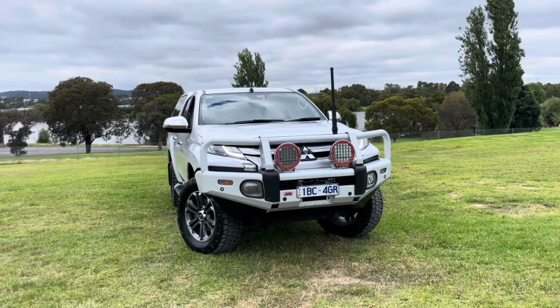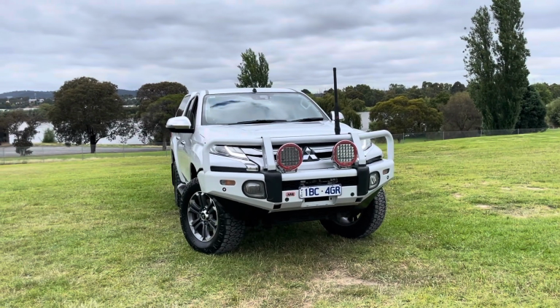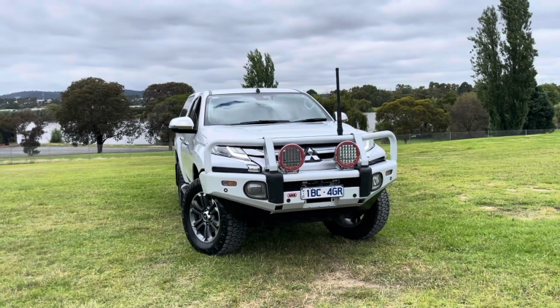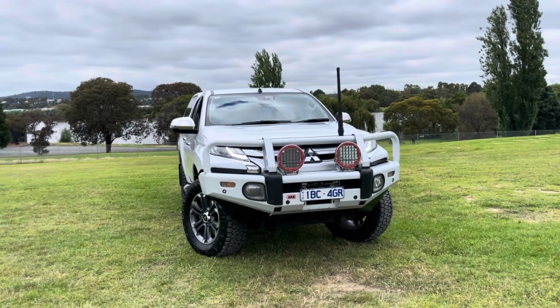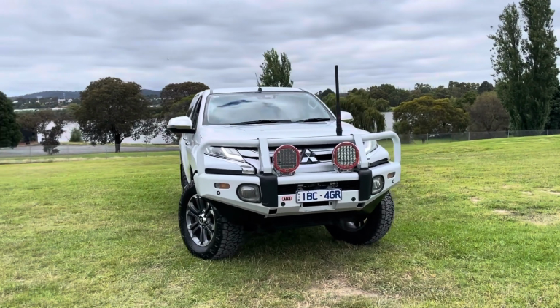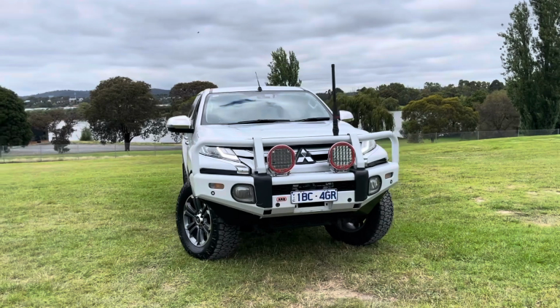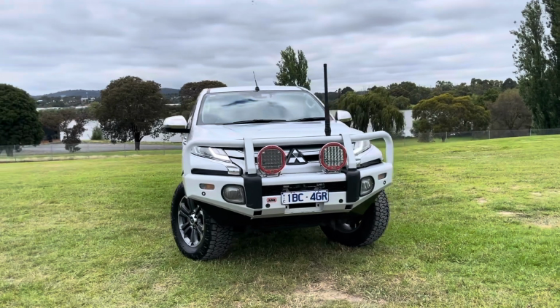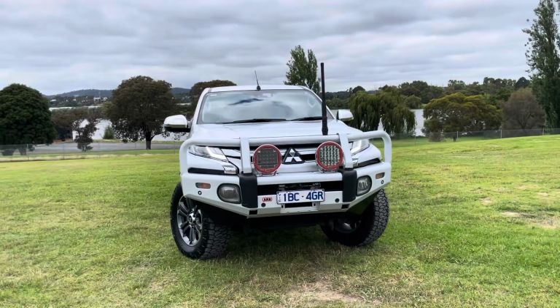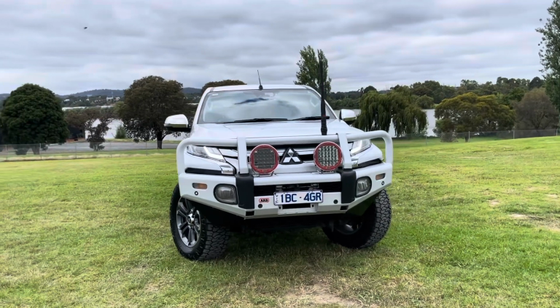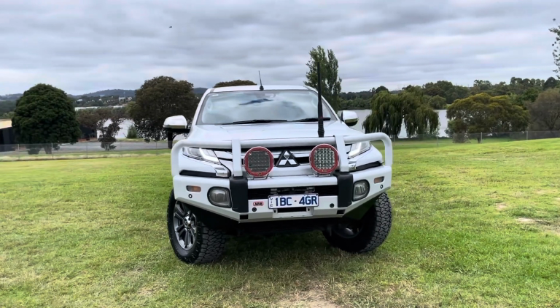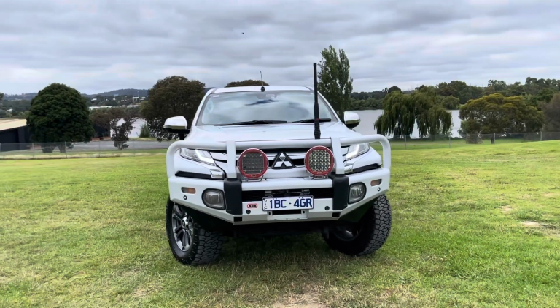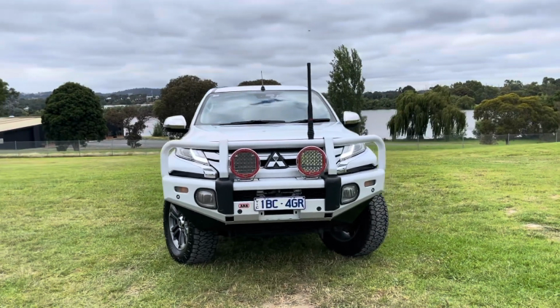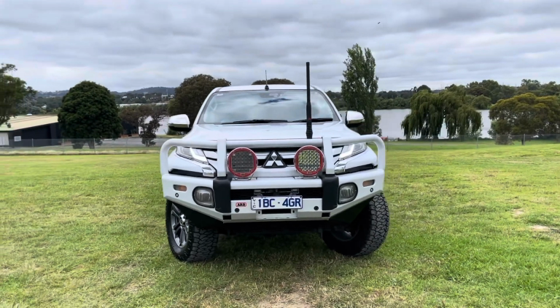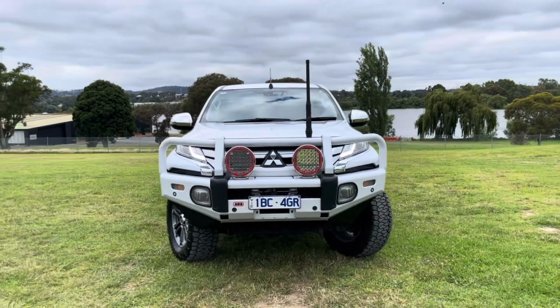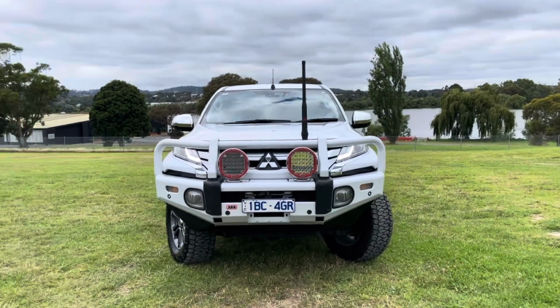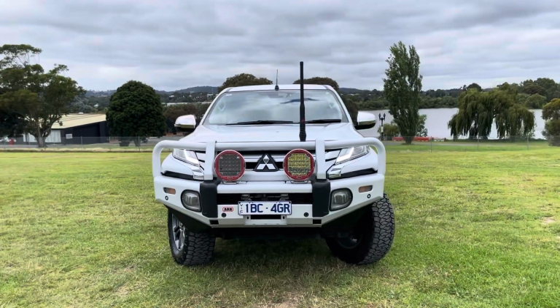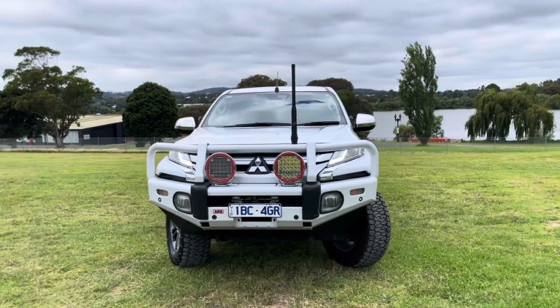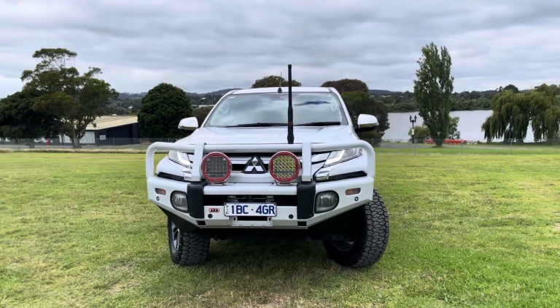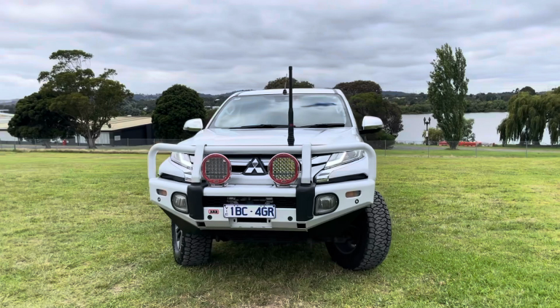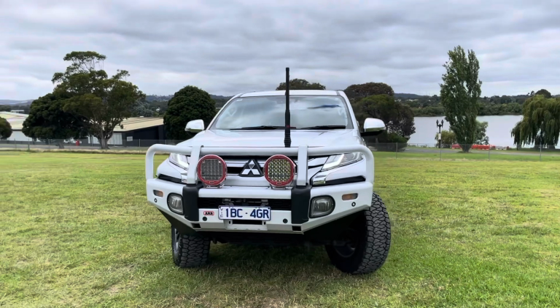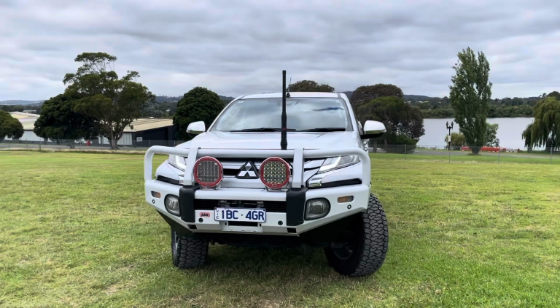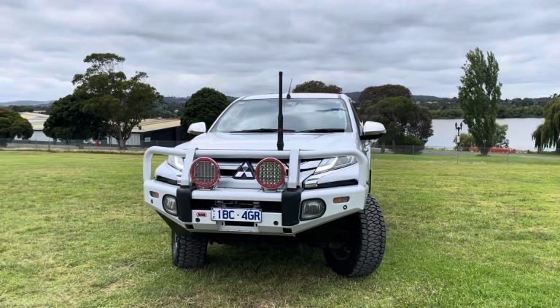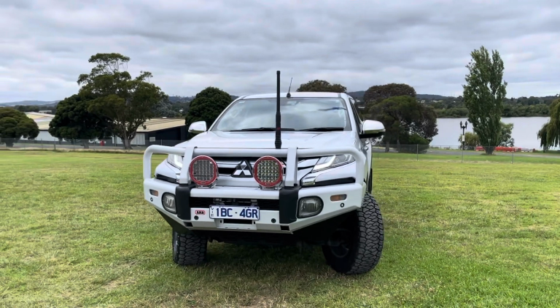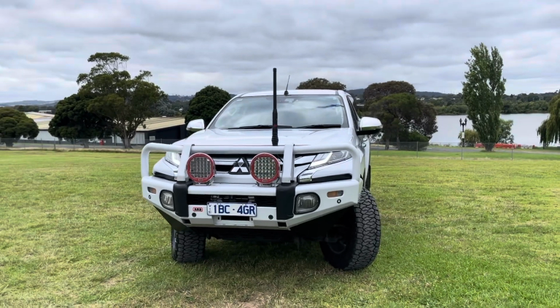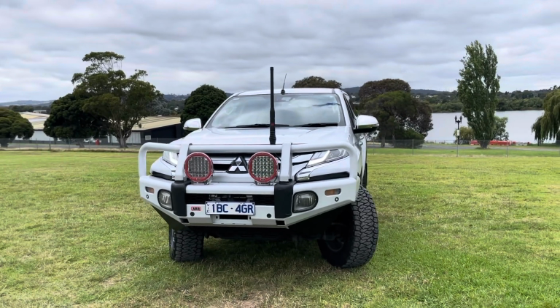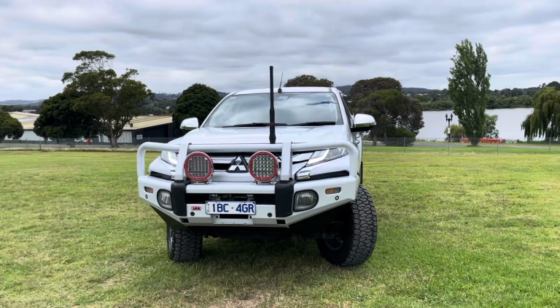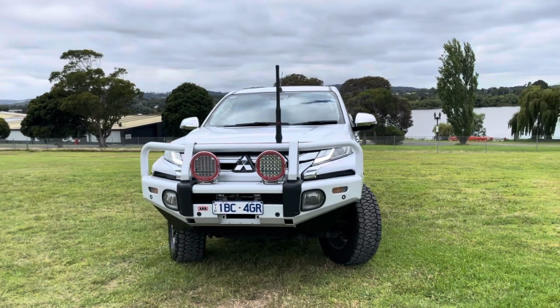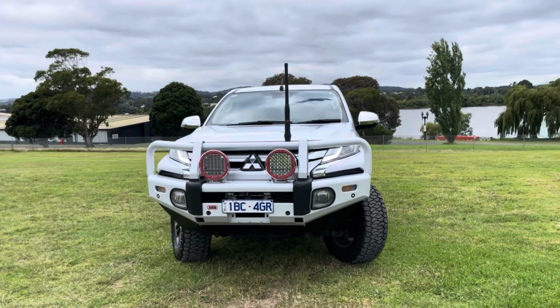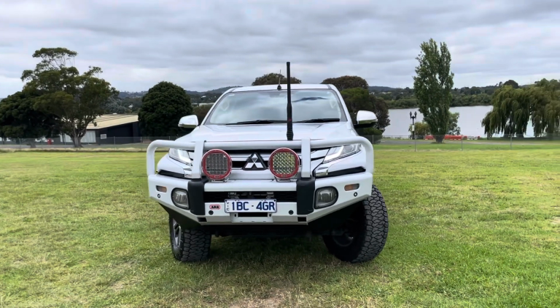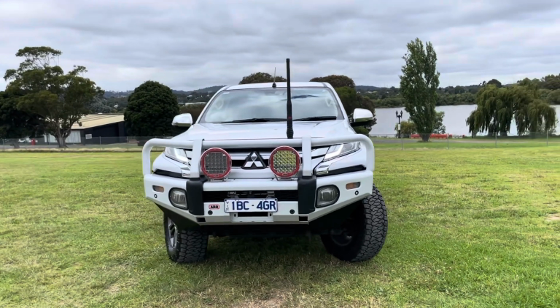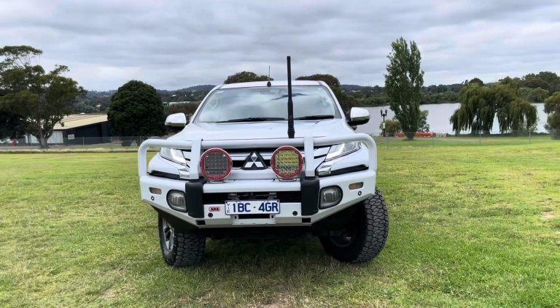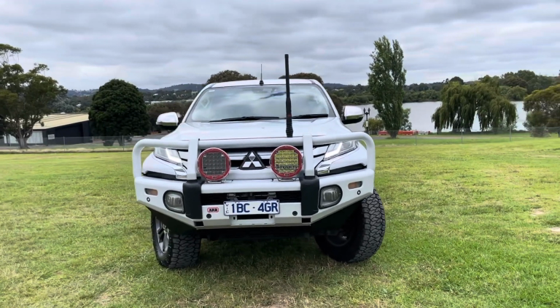As we get a good shot across the front again — nice bull bar, driving lights, UHF radio fitted up. Just sitting here ready for delivery and ready to go.